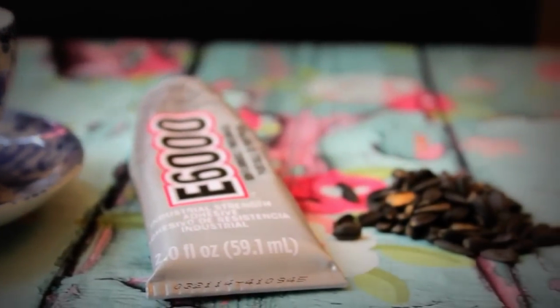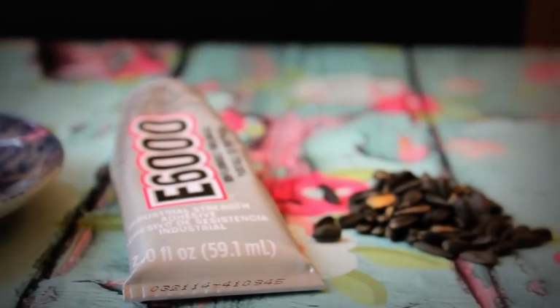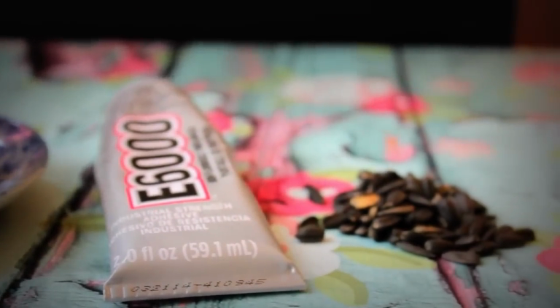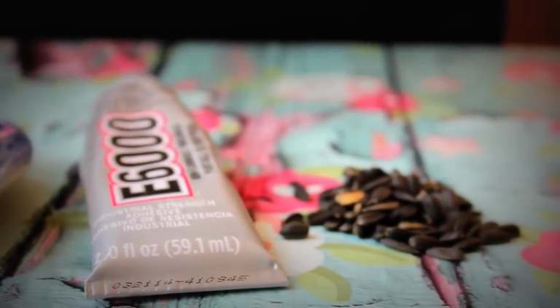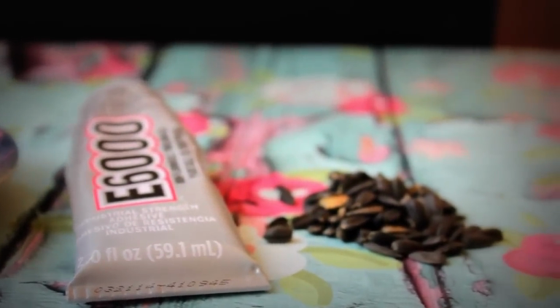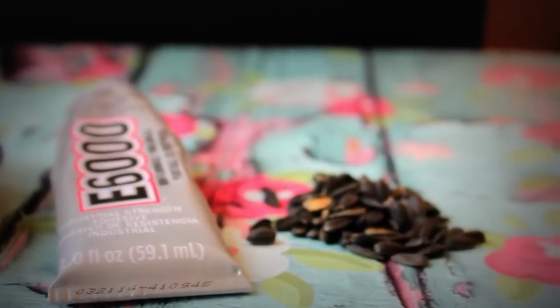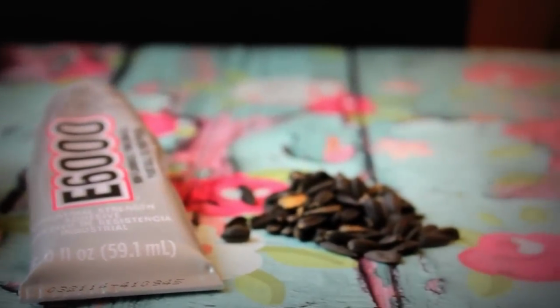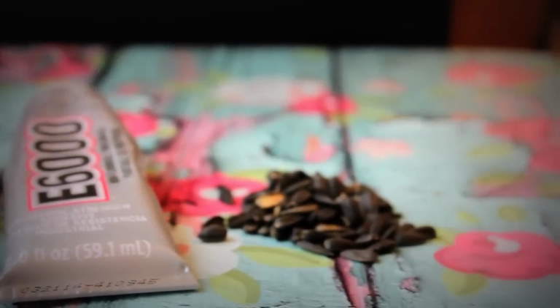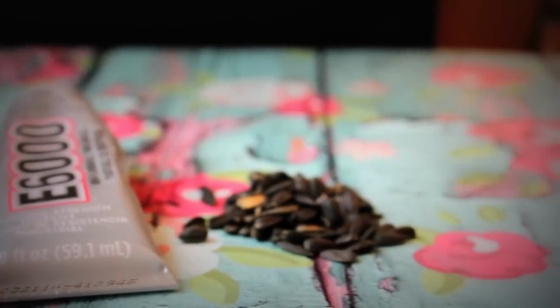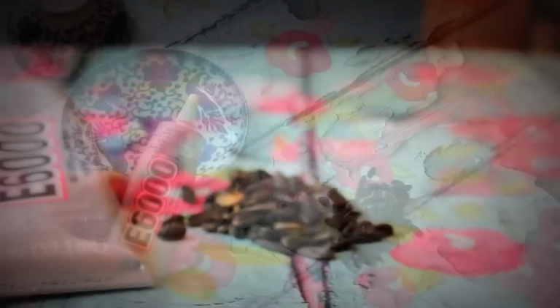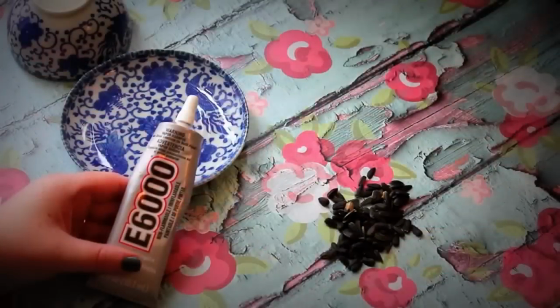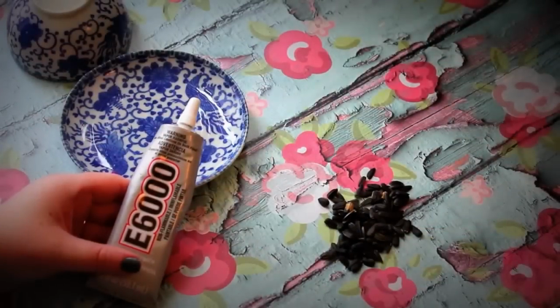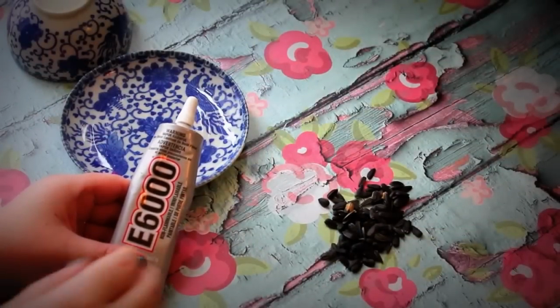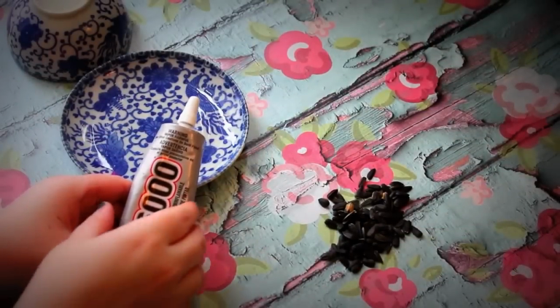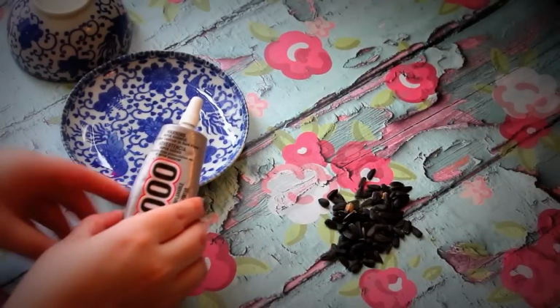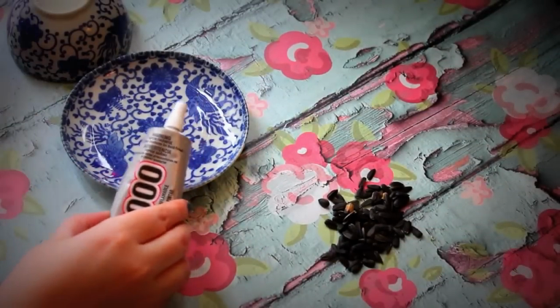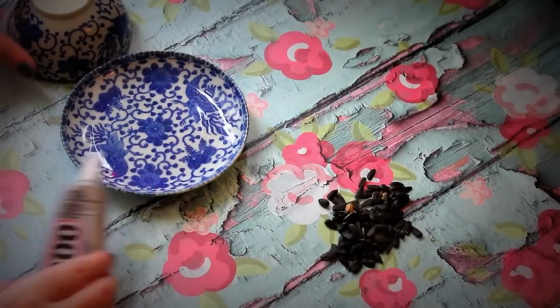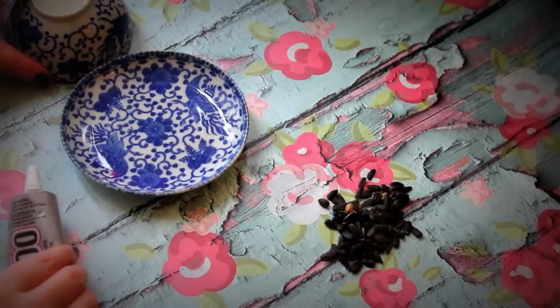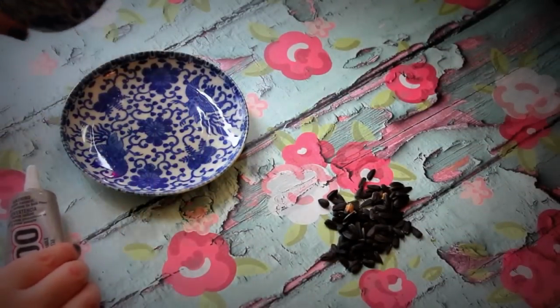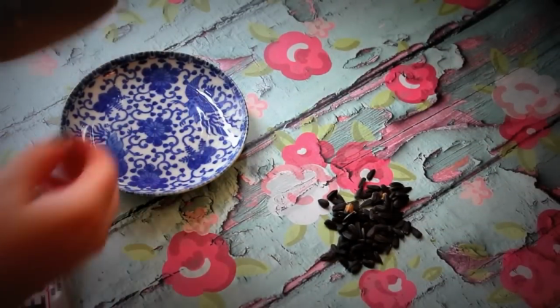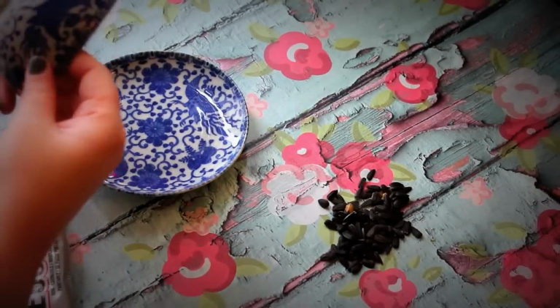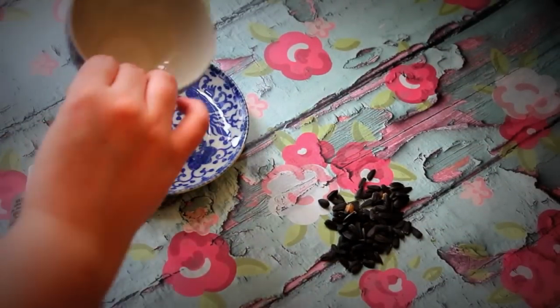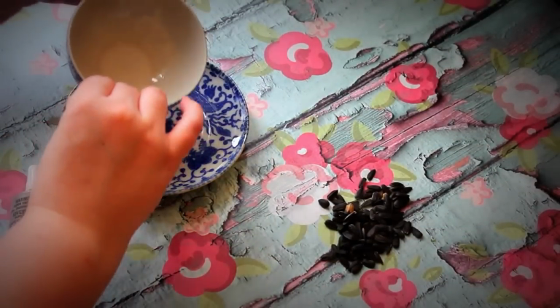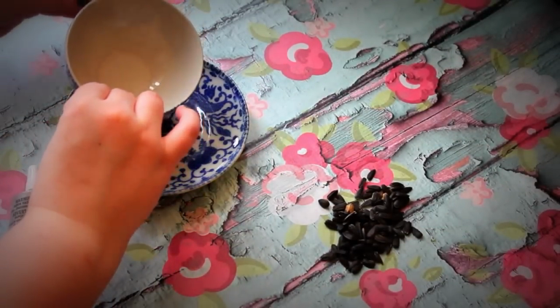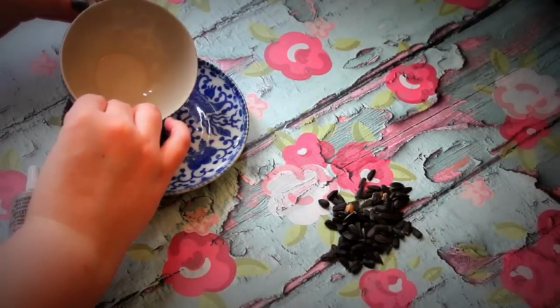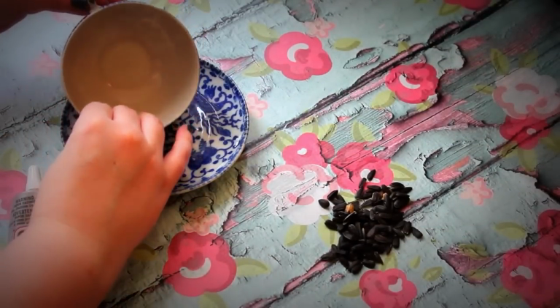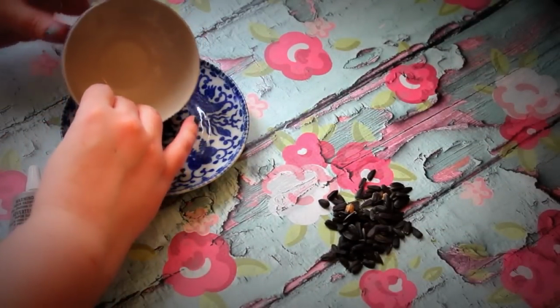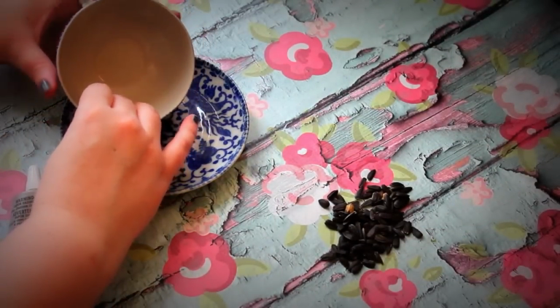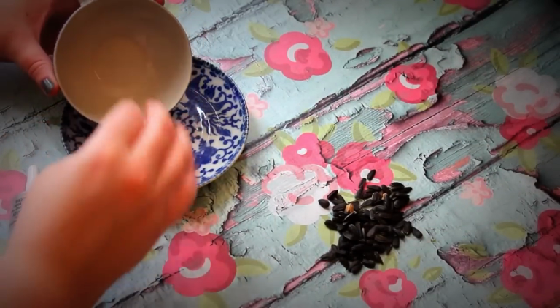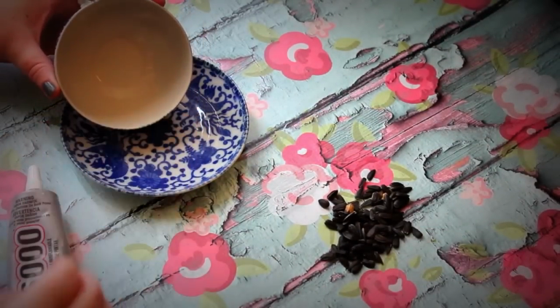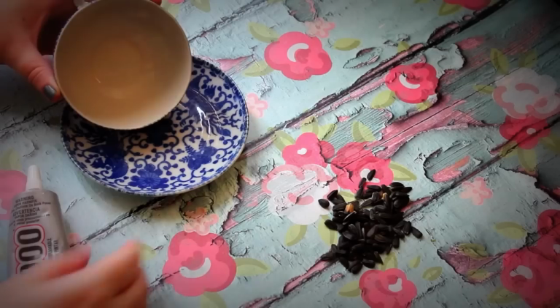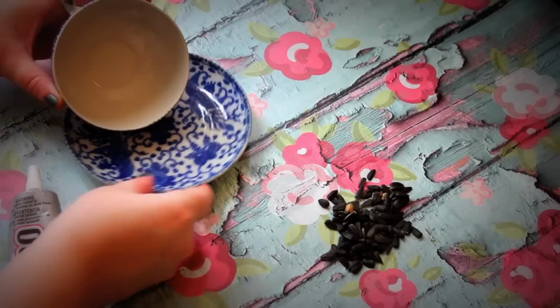You're going to need some glue. I'm using E6000 — it's industrial strength glue. You don't need that much and I found that it works really, really well. It does take overnight to dry.